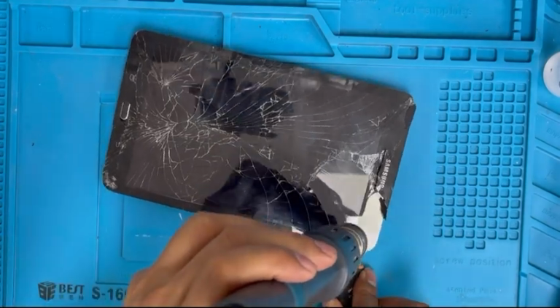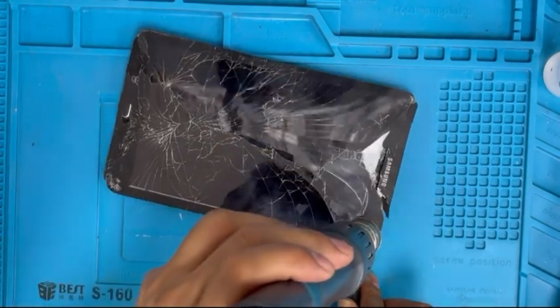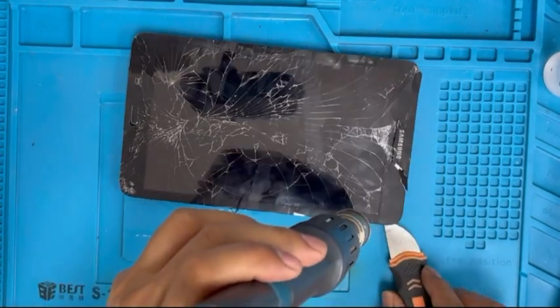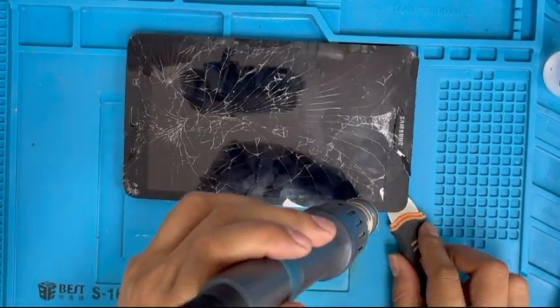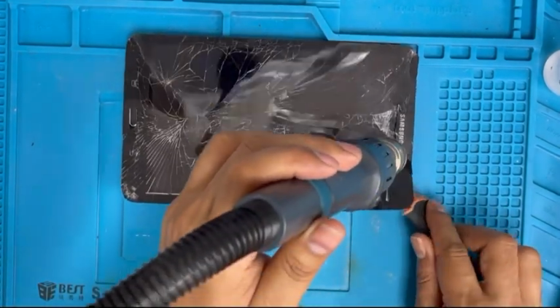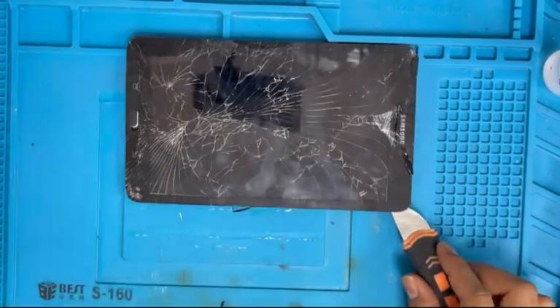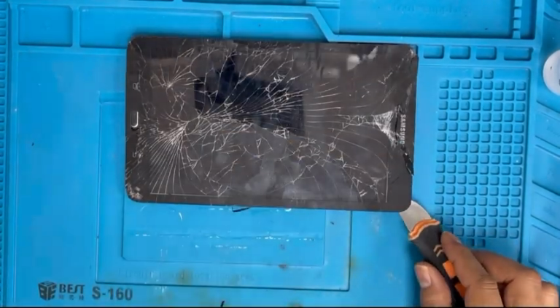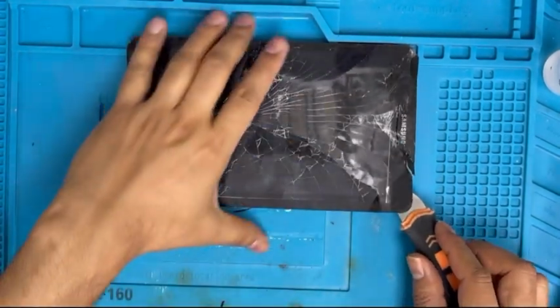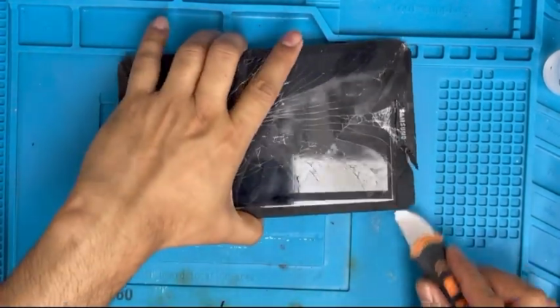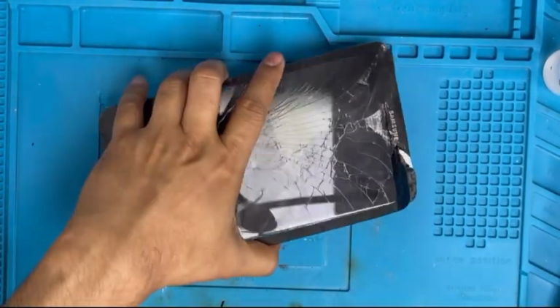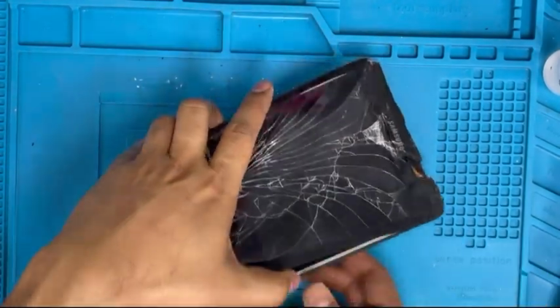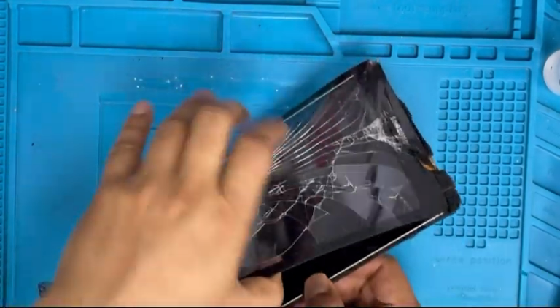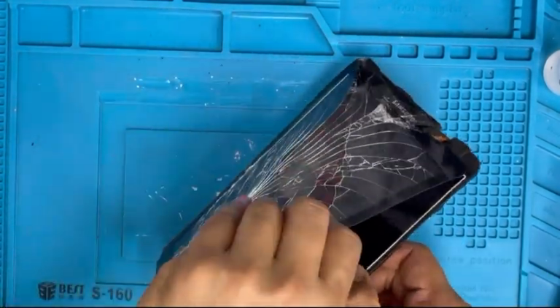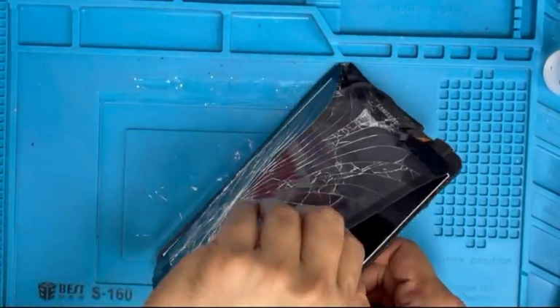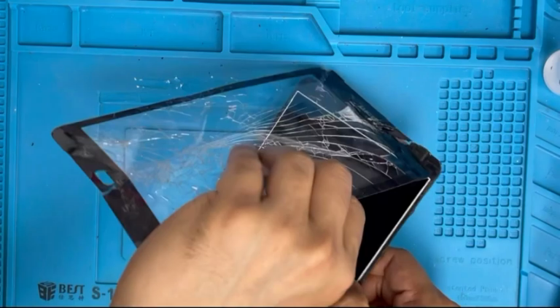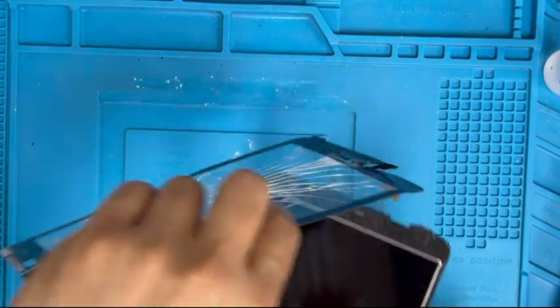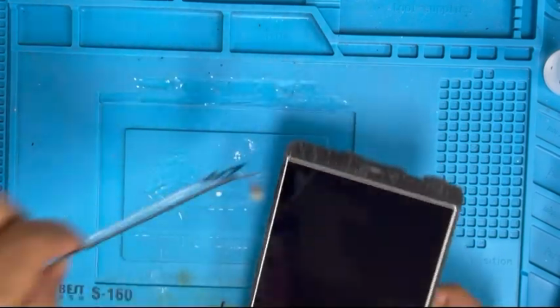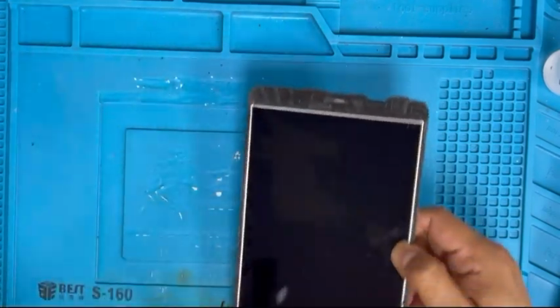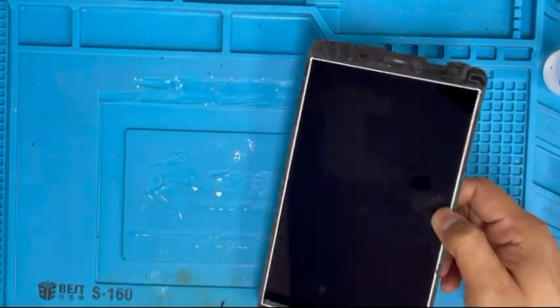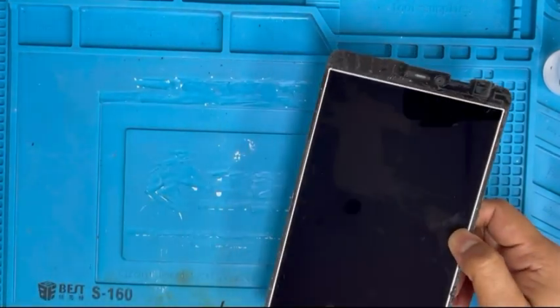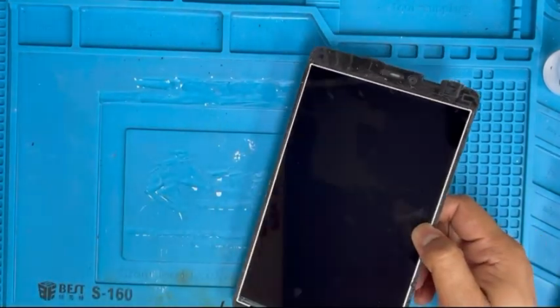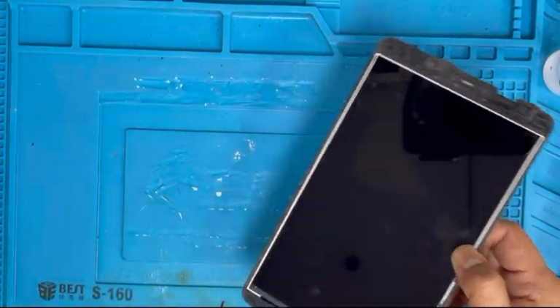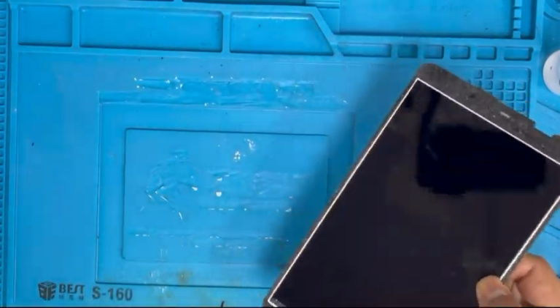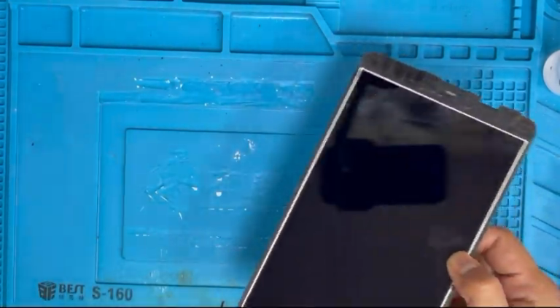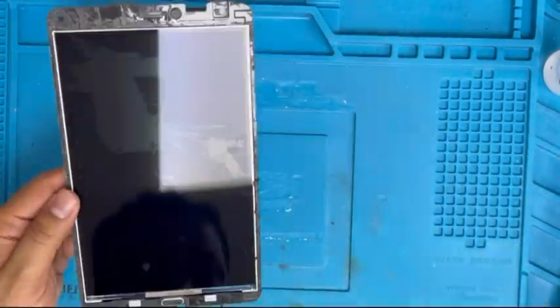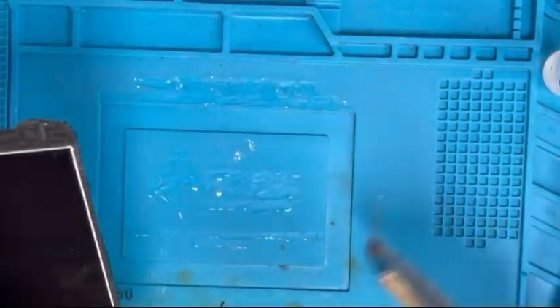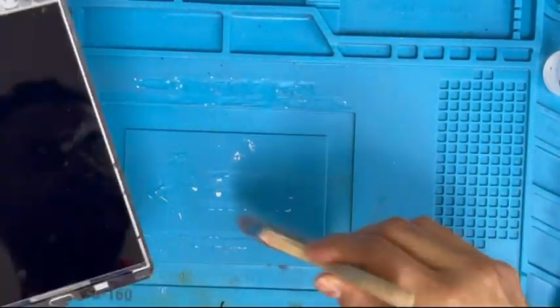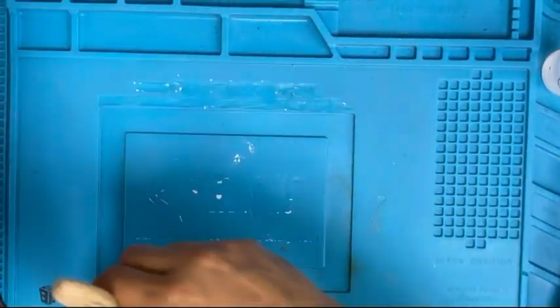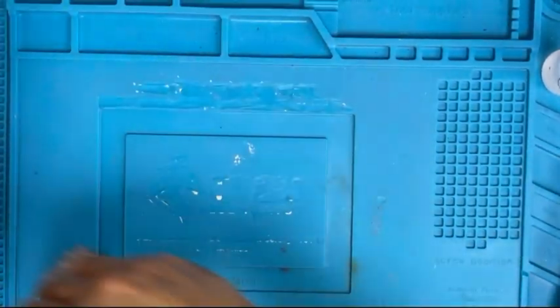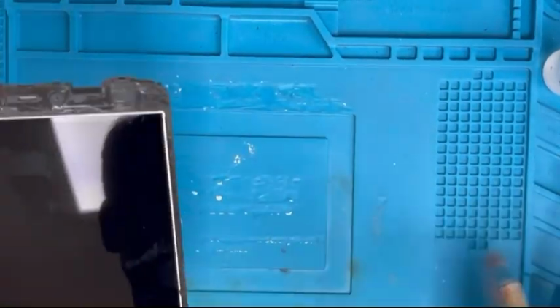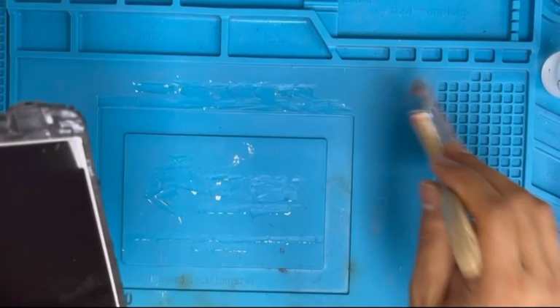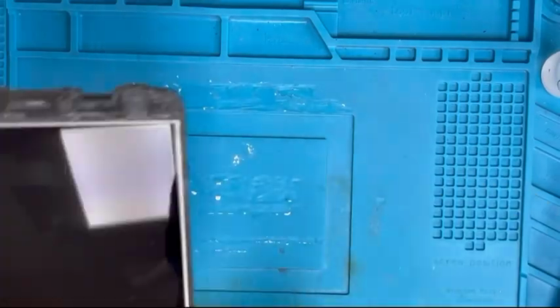We're almost done removing the digitizer. Now we just separate it — that's it. Yes, I removed it. Let me clean up.